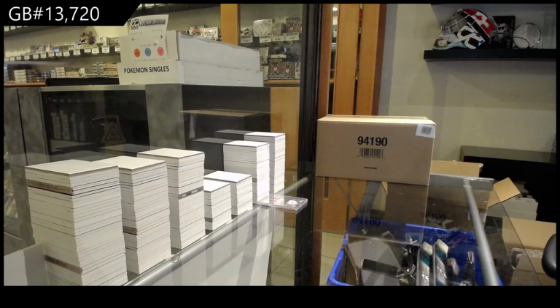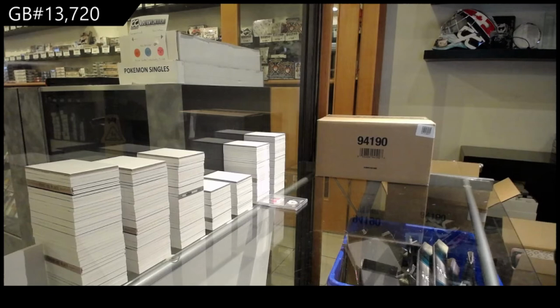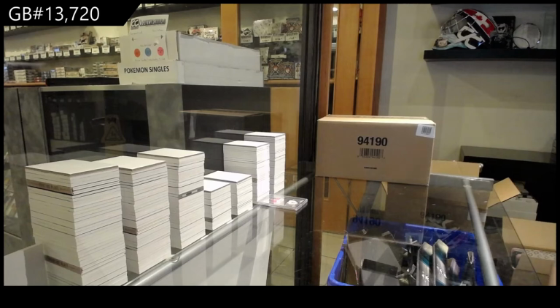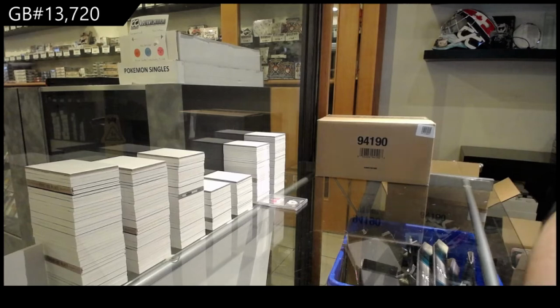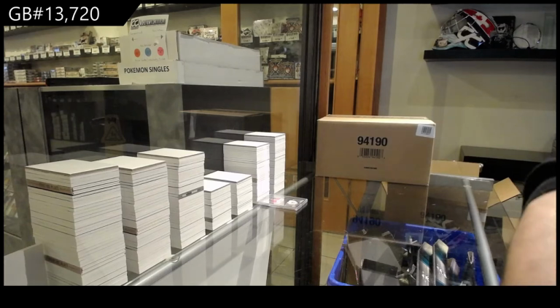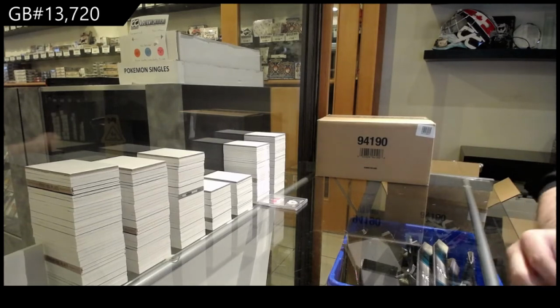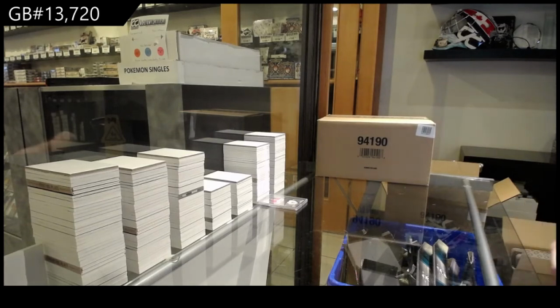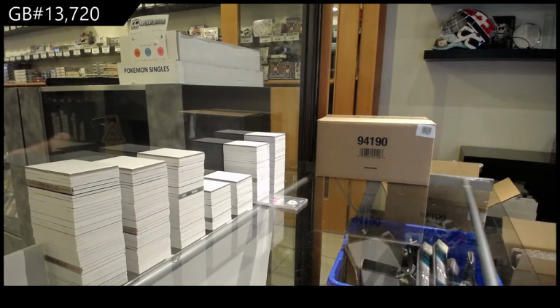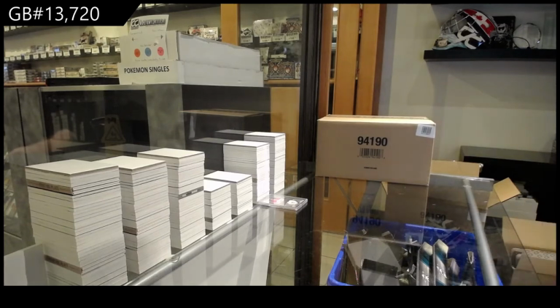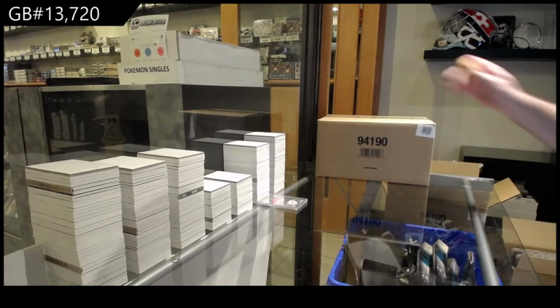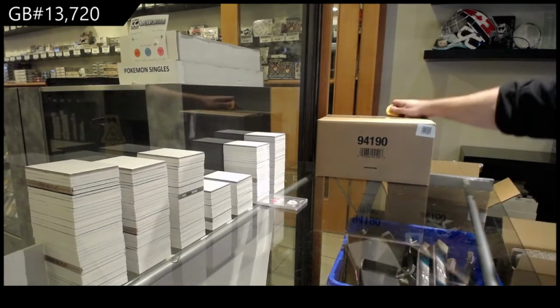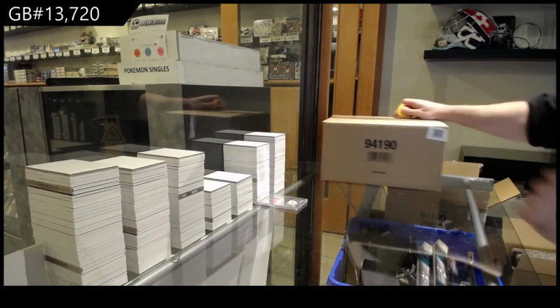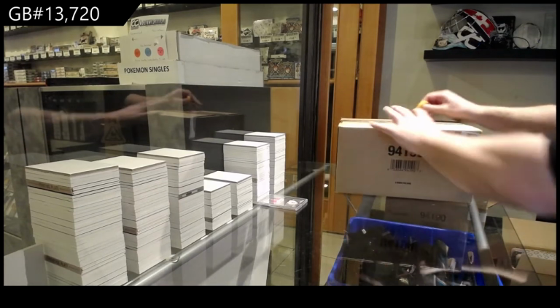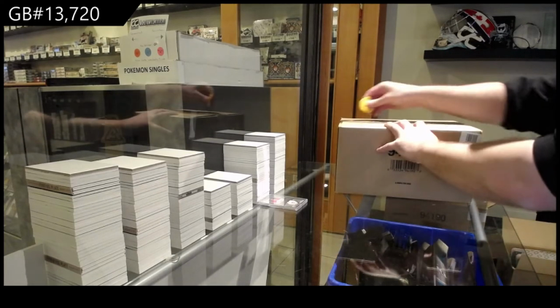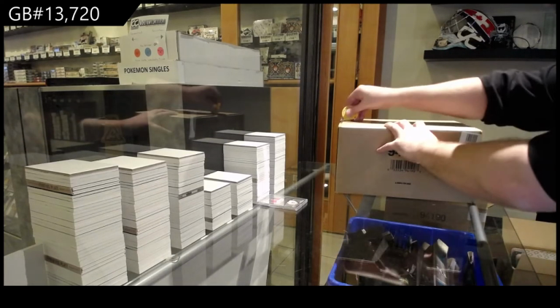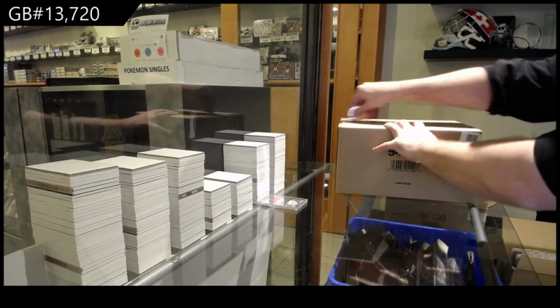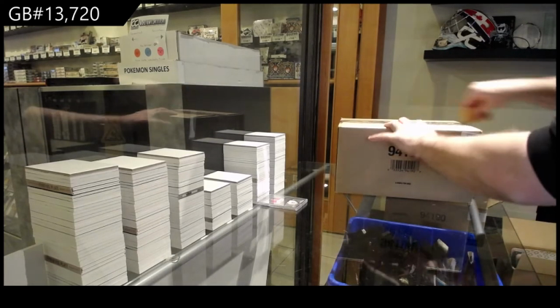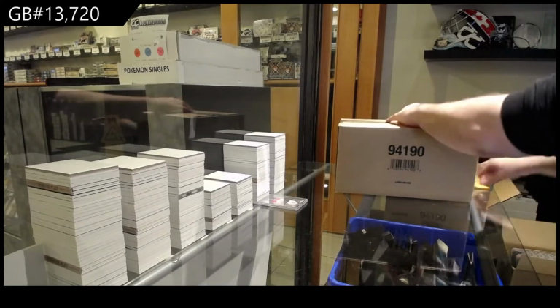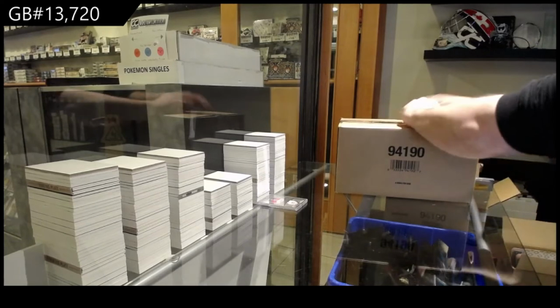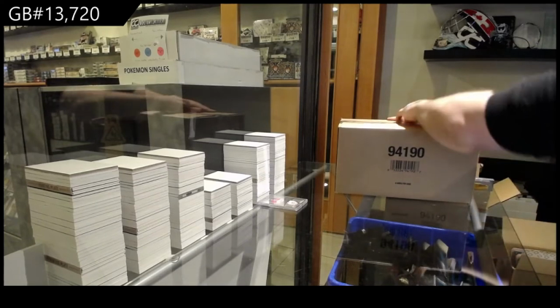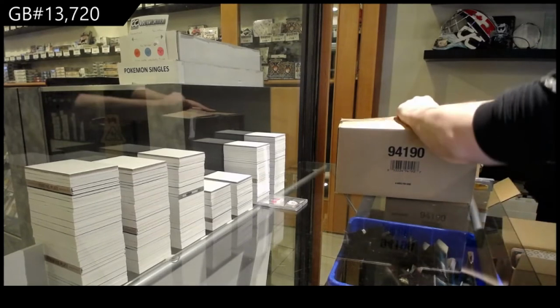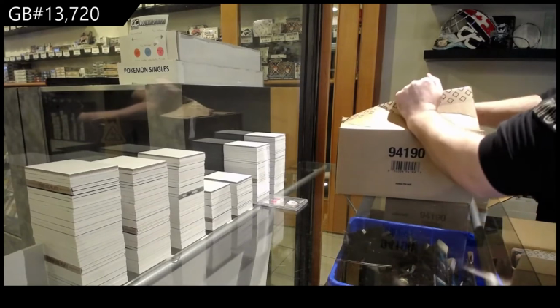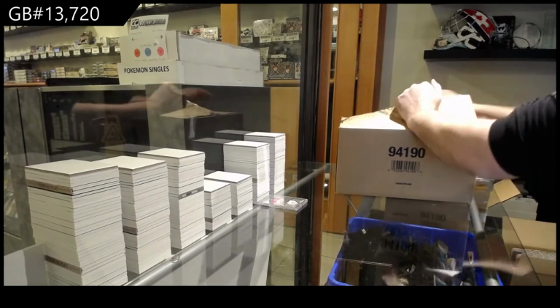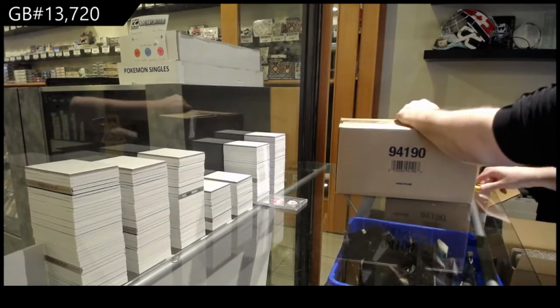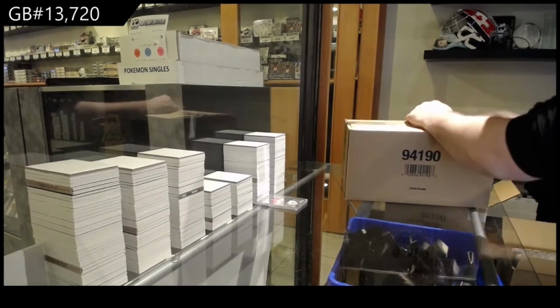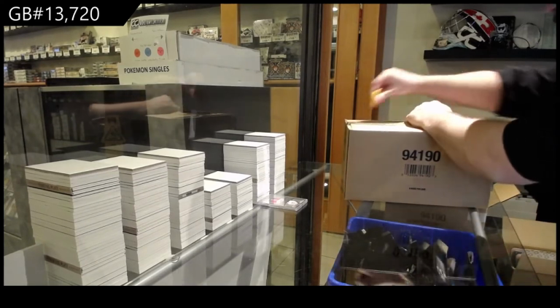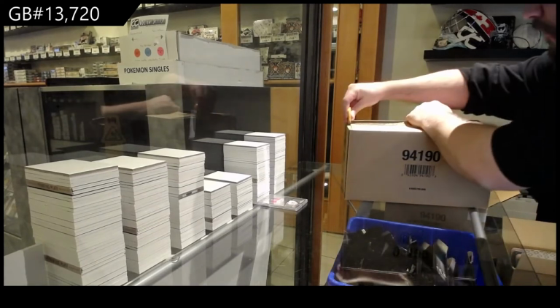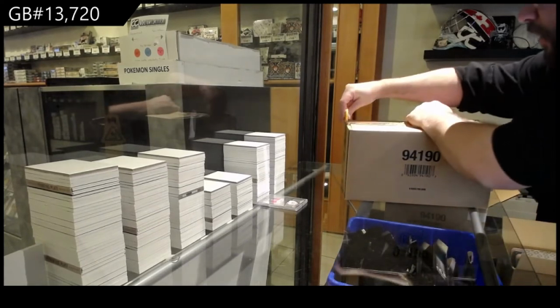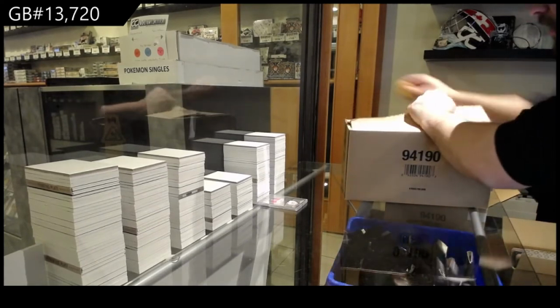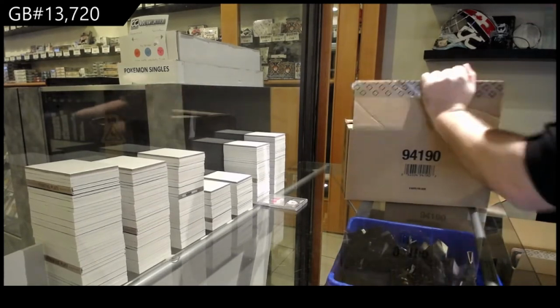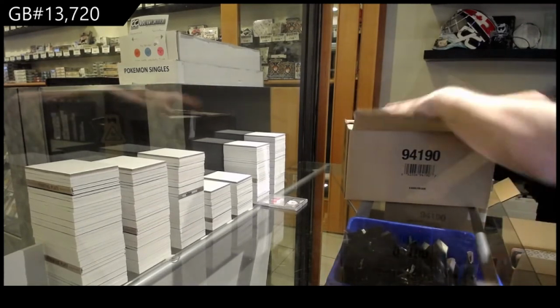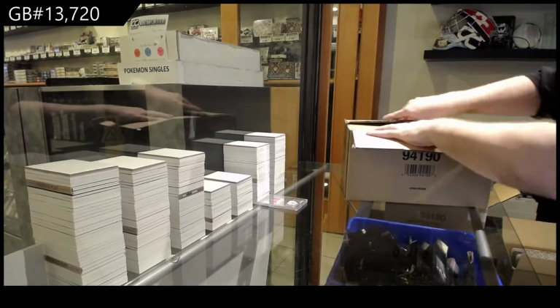Here we go — thirteen thousand seven hundred and twenty, the six box case again. Those are super tough. I'm not gonna try ripping those again.